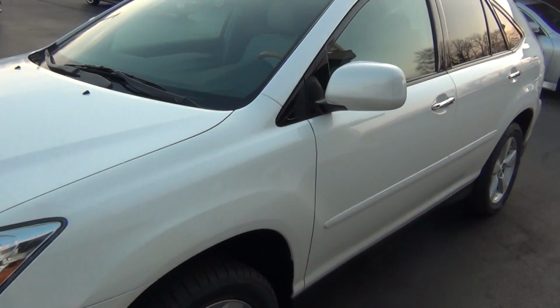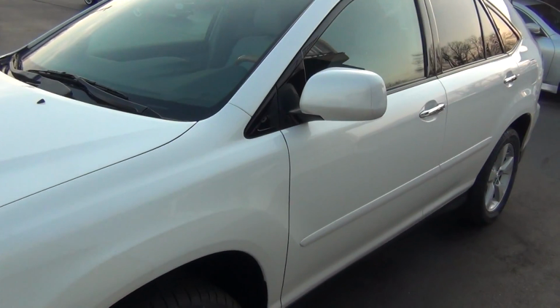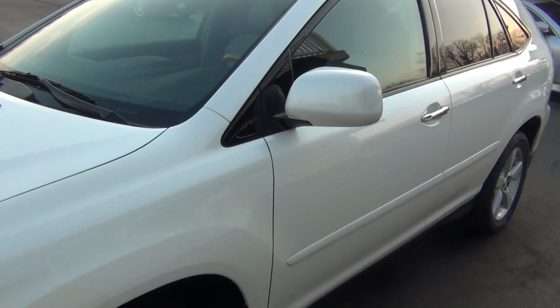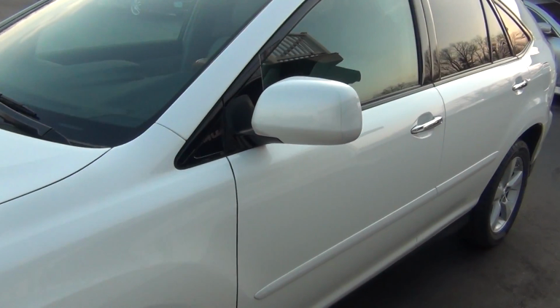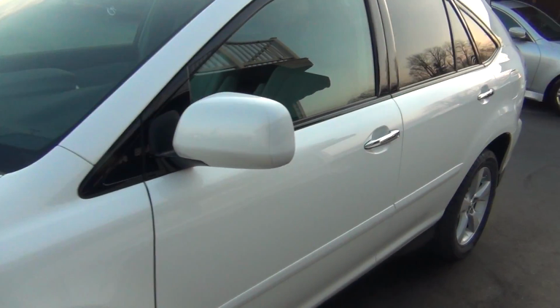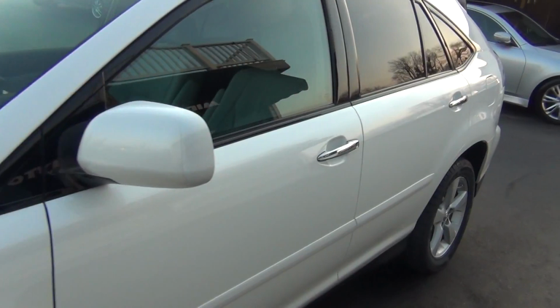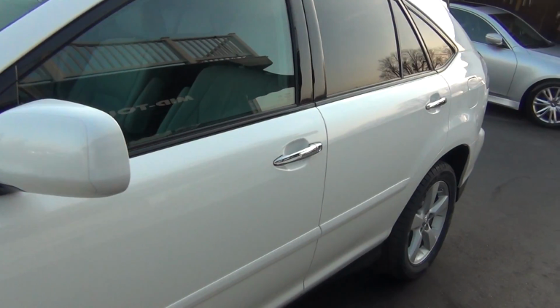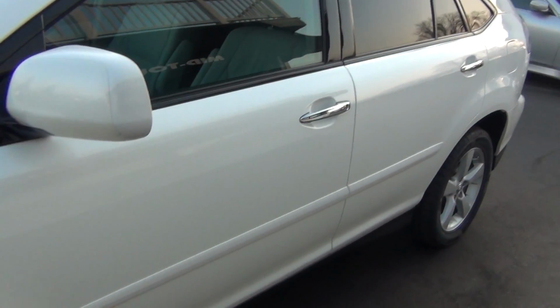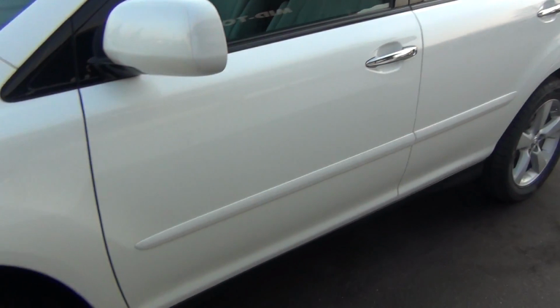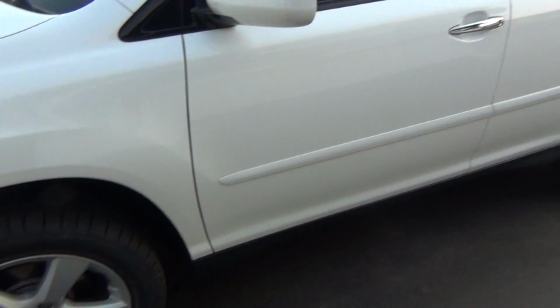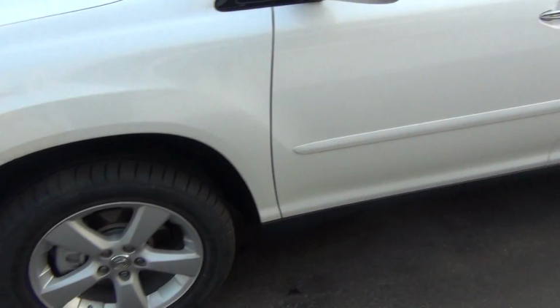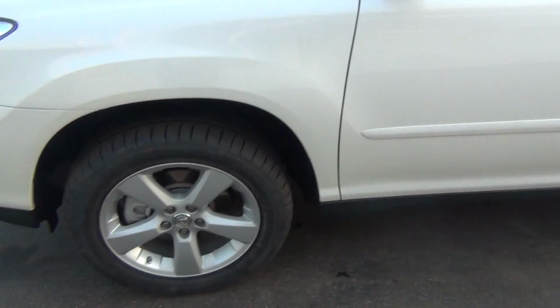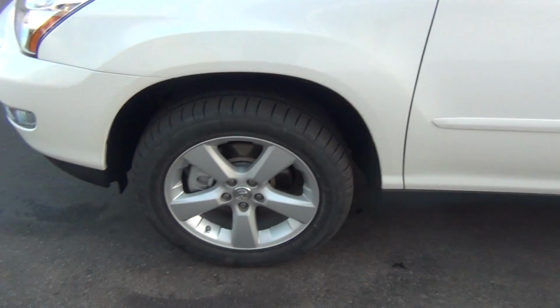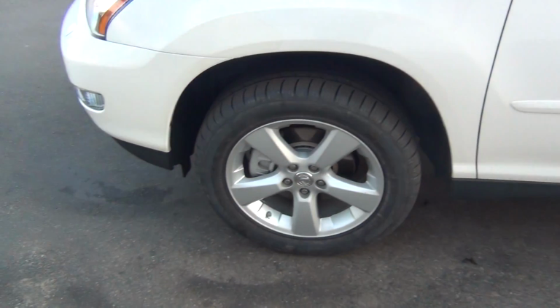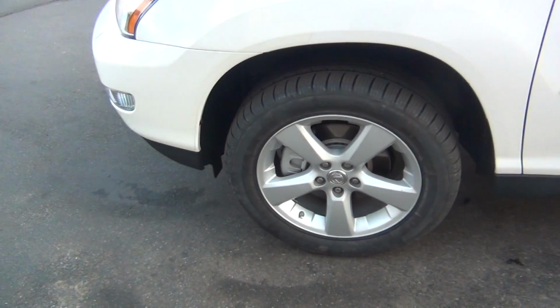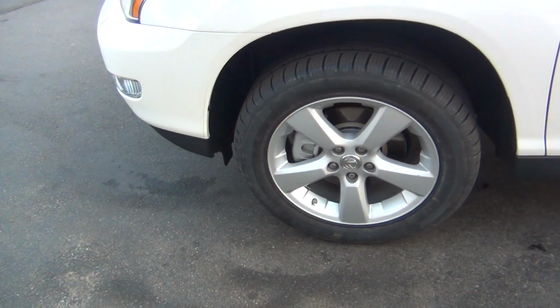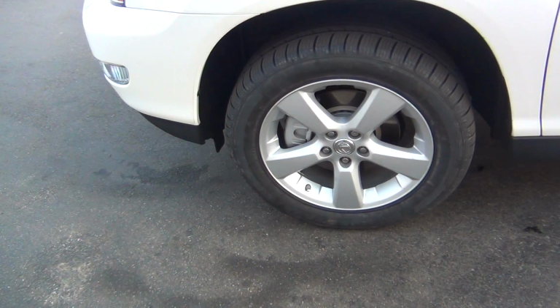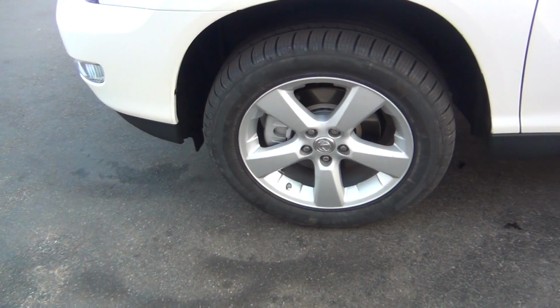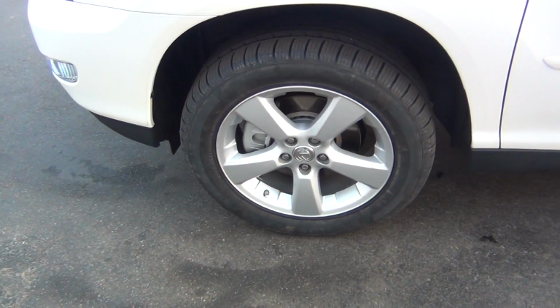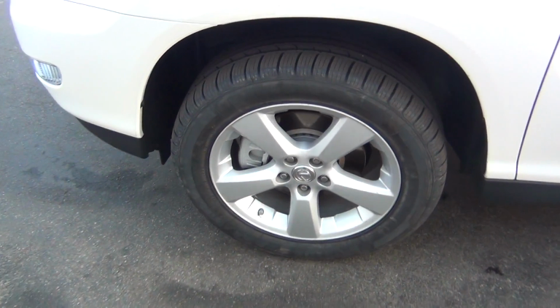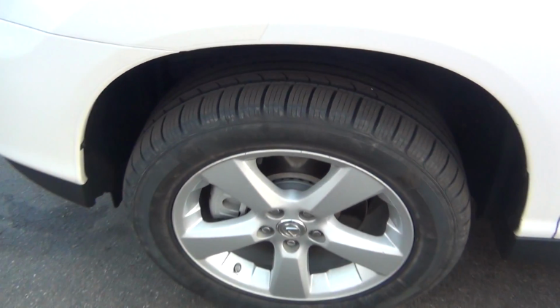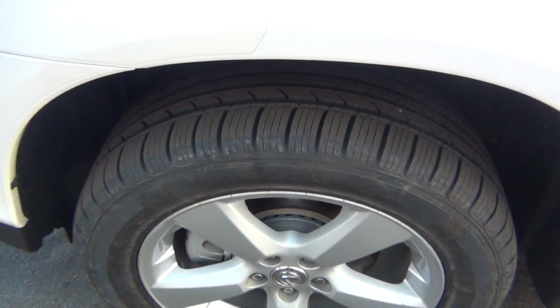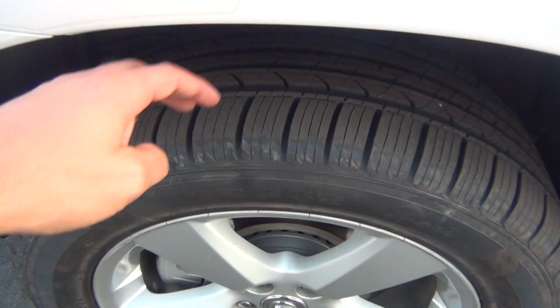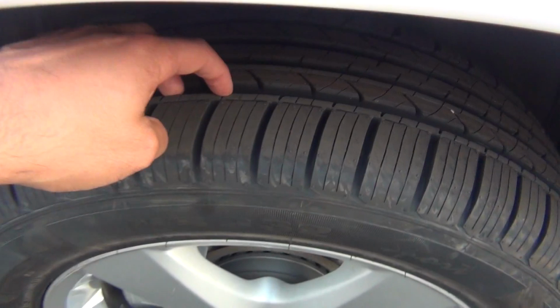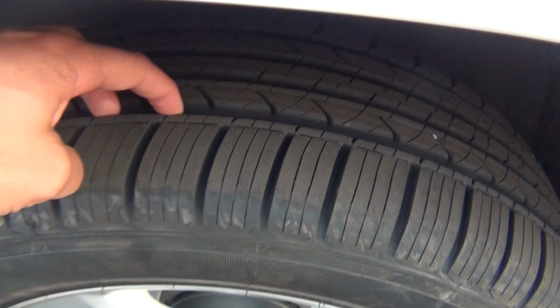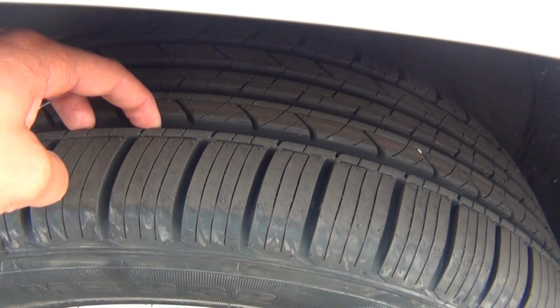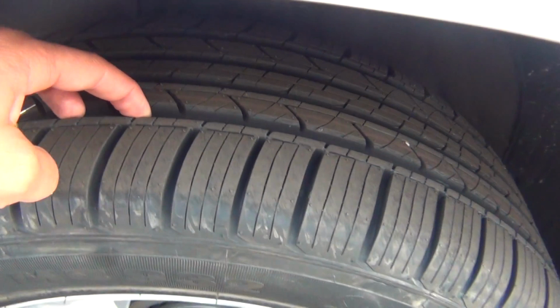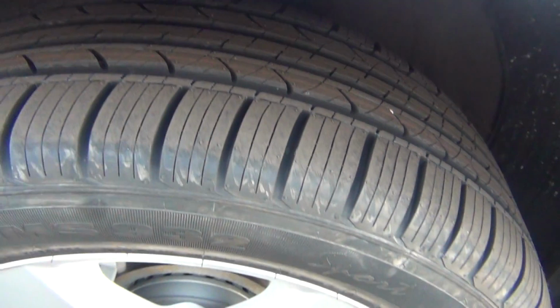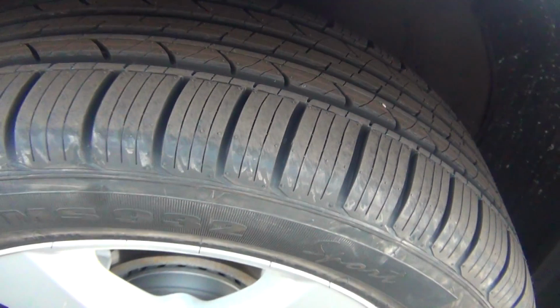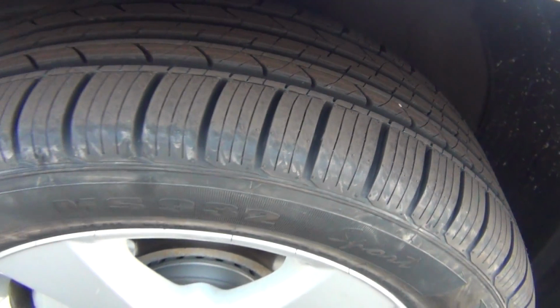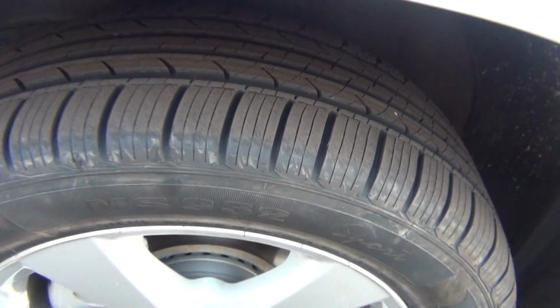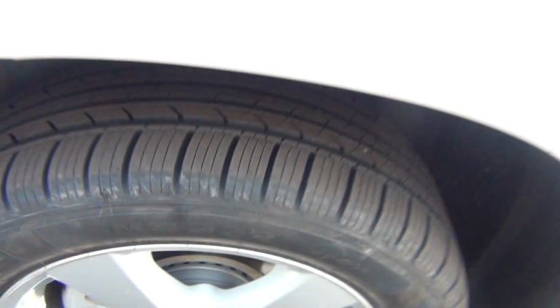As you go down the body line, you'll see there's no major rock chips, dents, dings, scratches, nicks, or blemishes. The wheels are in excellent shape — you're knee-deep in tread. They're like brand new tires with tons of tread life left.